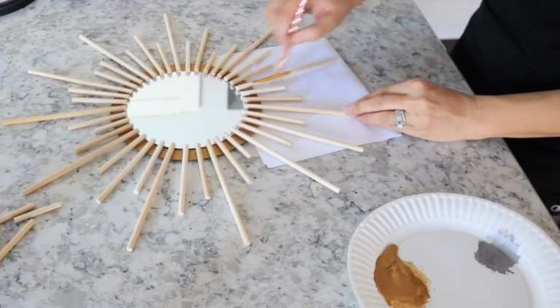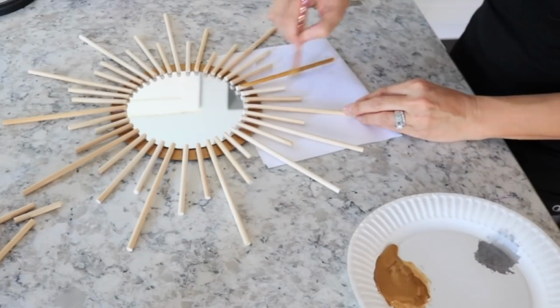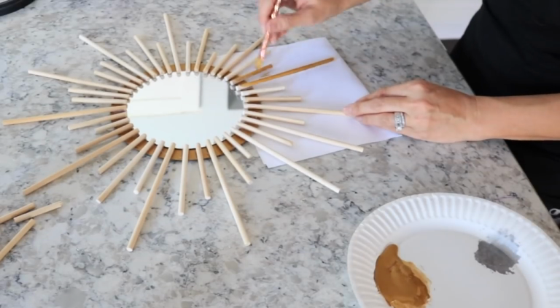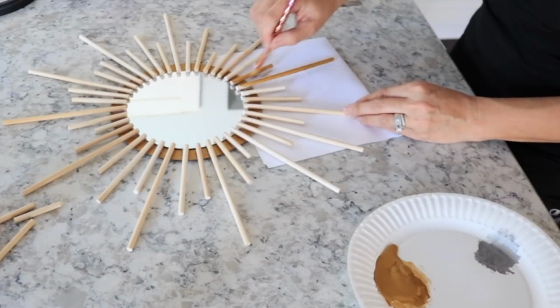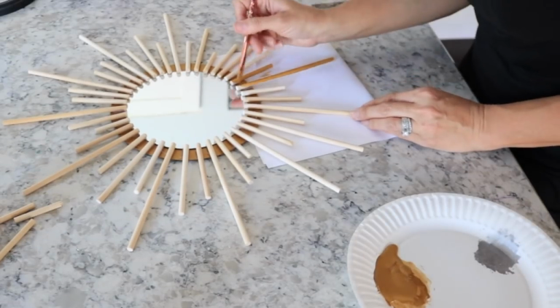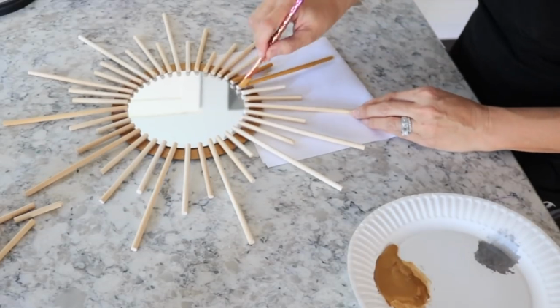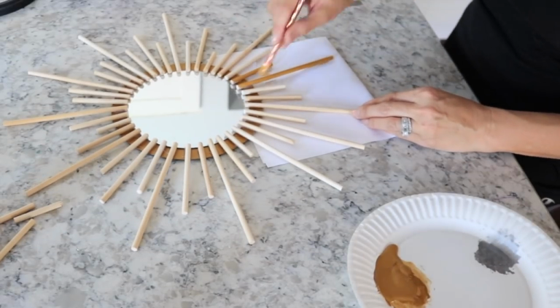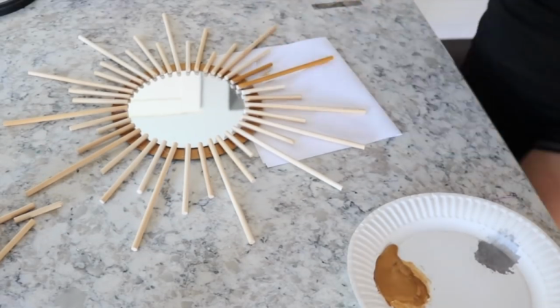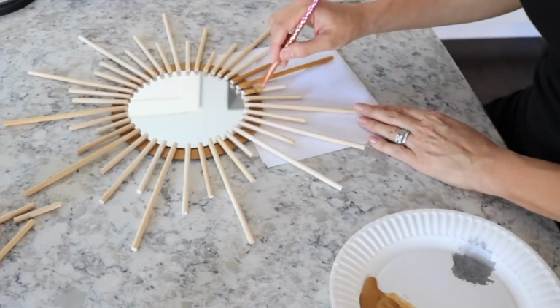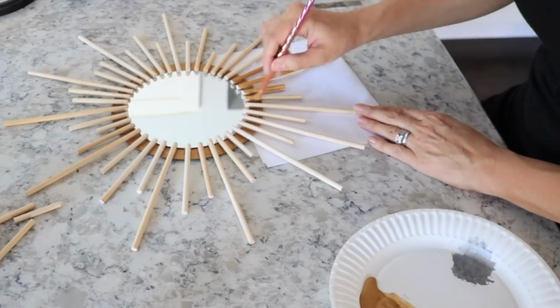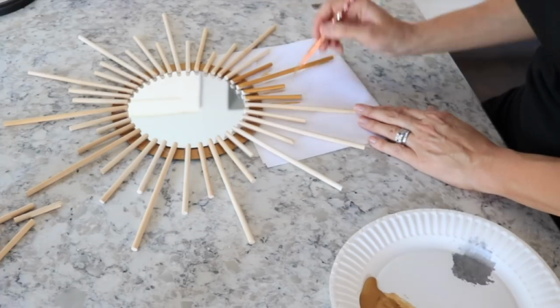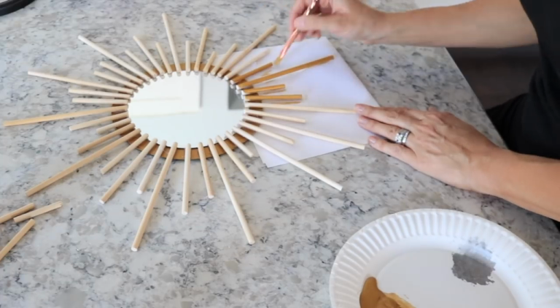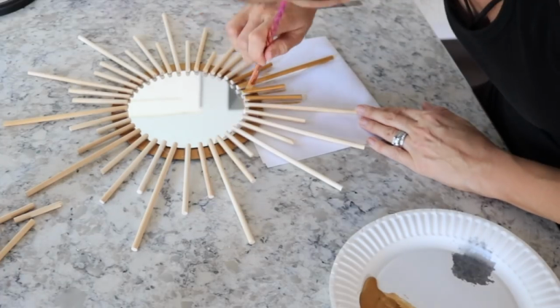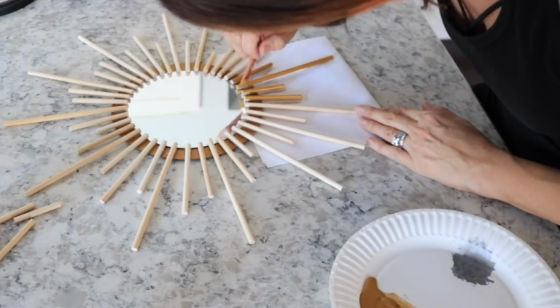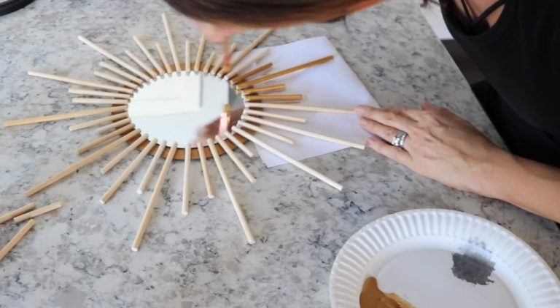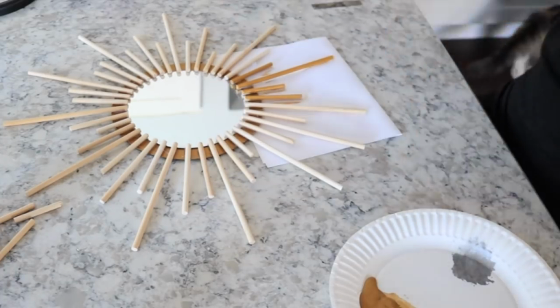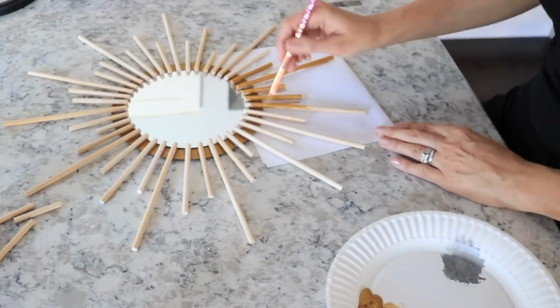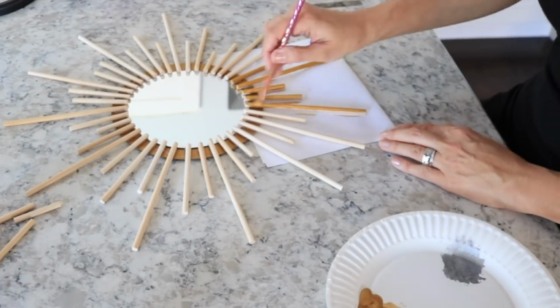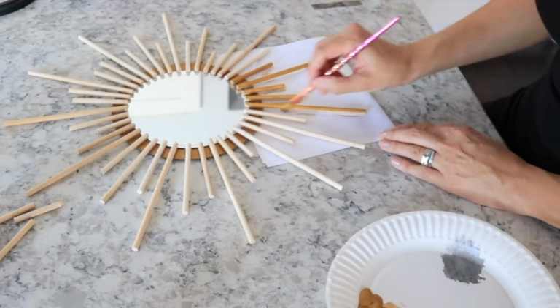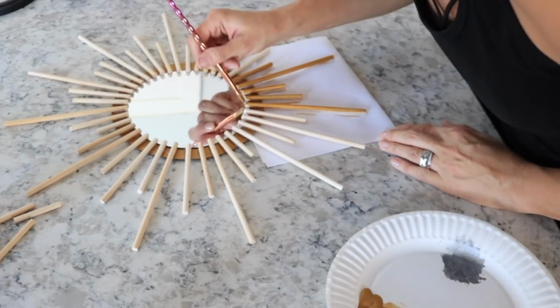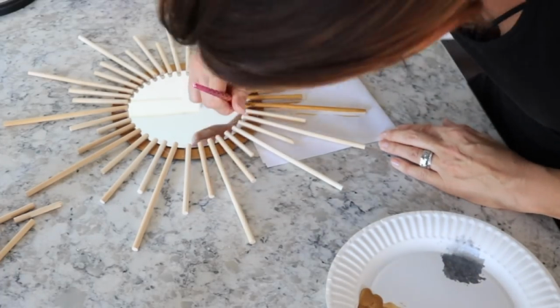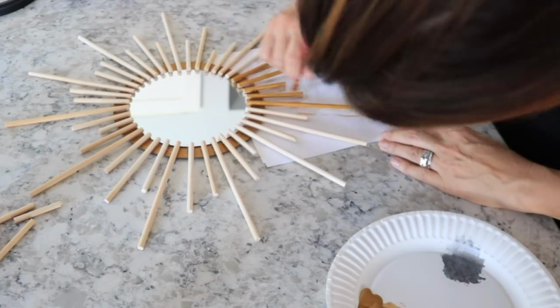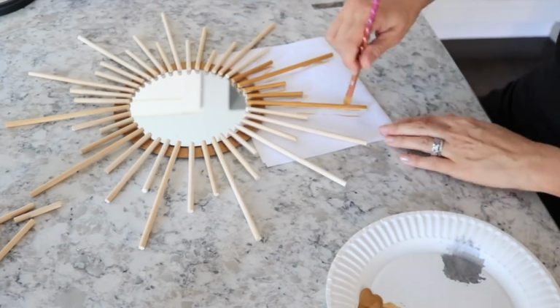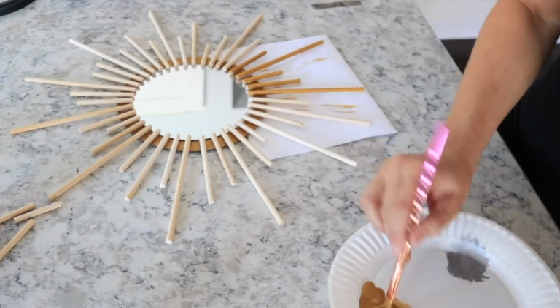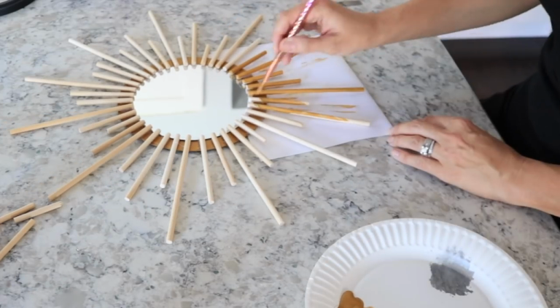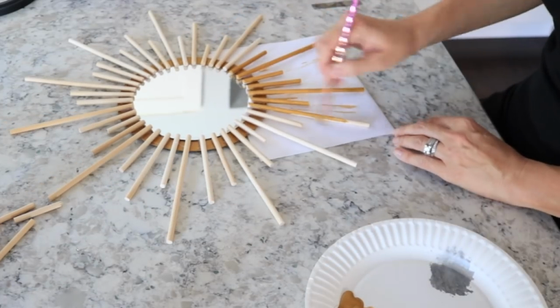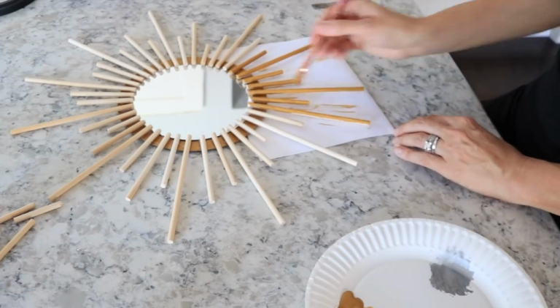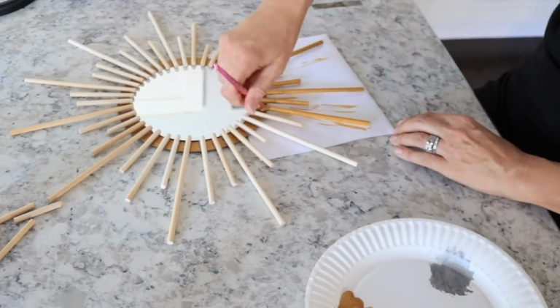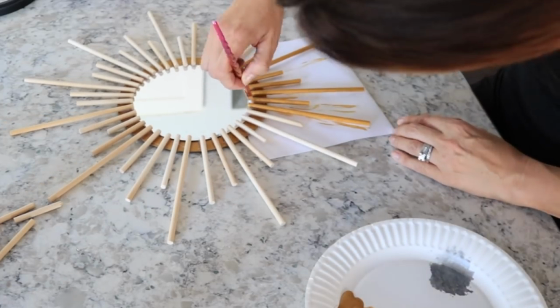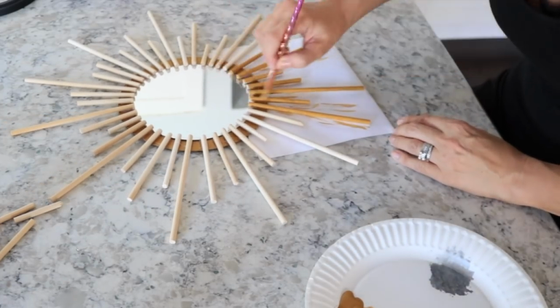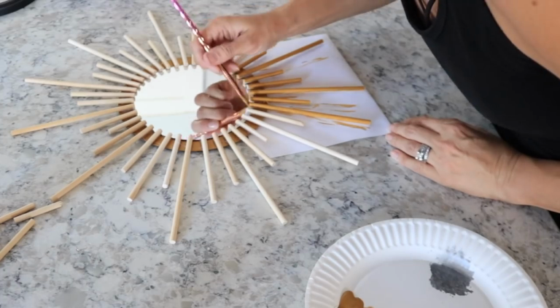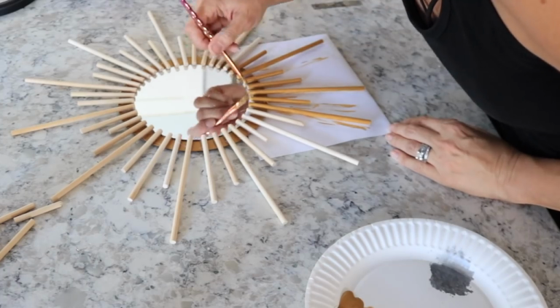Now I'm taking that same gold paint and painting each stick. I thought this was going to be so tedious but it actually wasn't bad — the paint went on really easily and I only needed one coat, so this went a lot quicker than I was expecting.